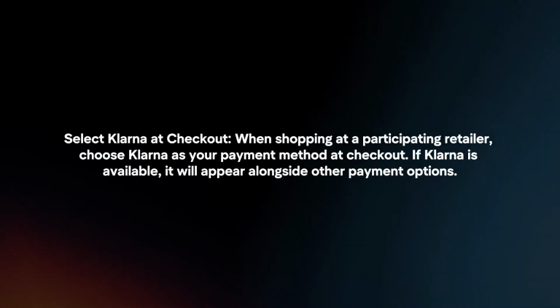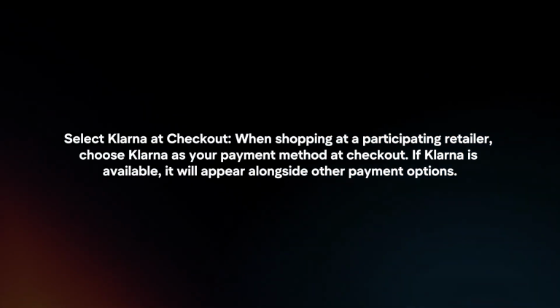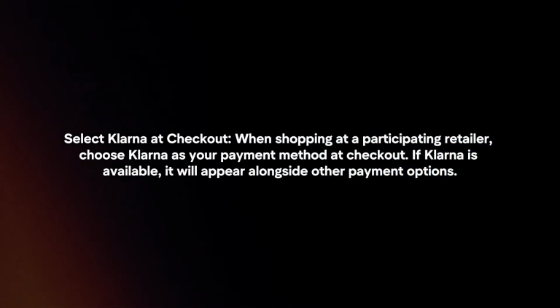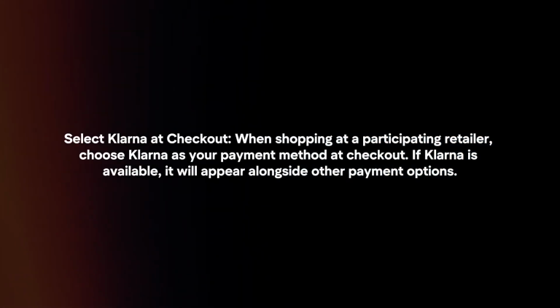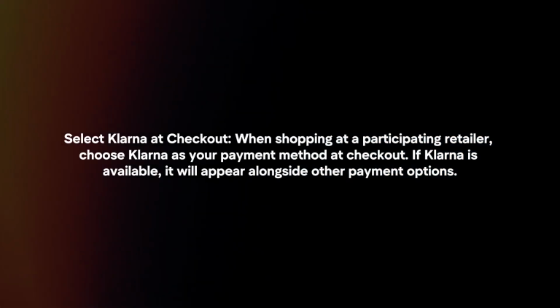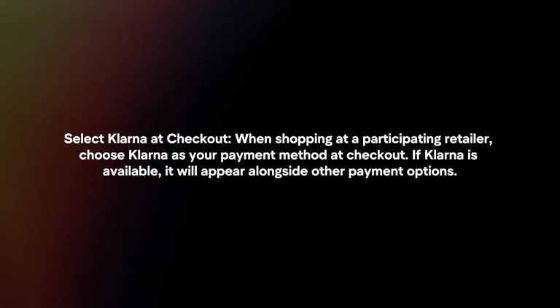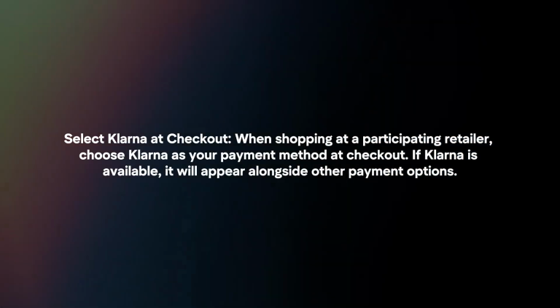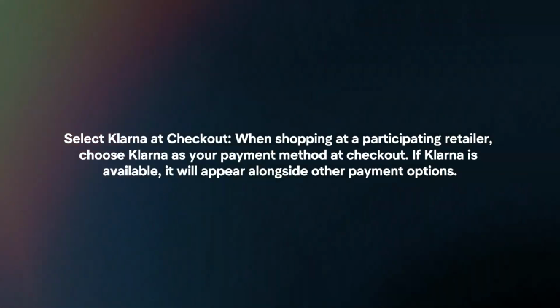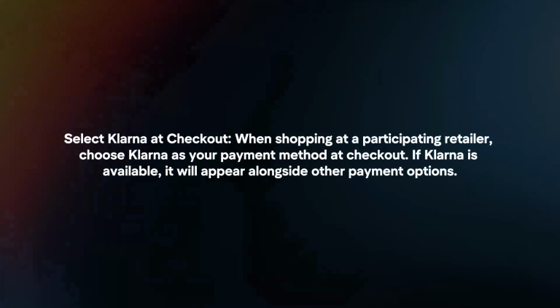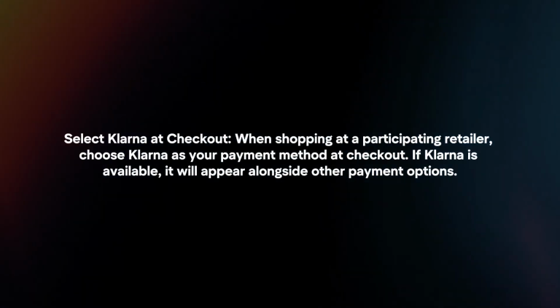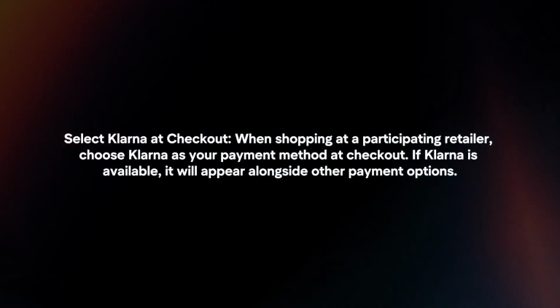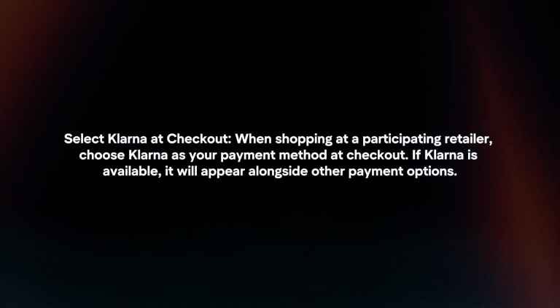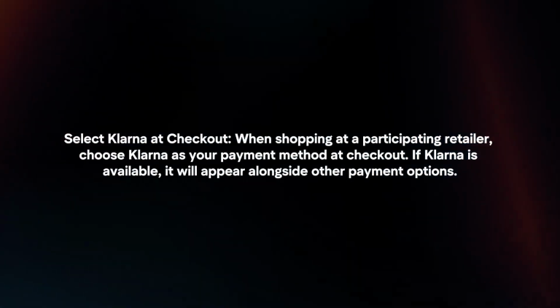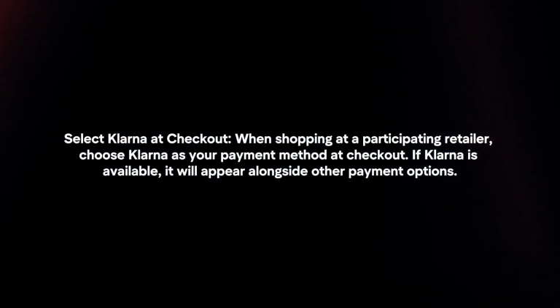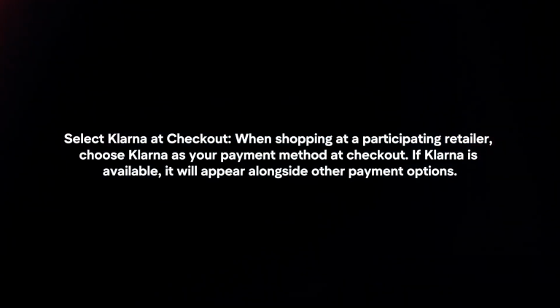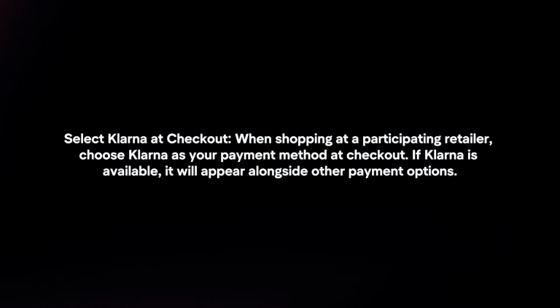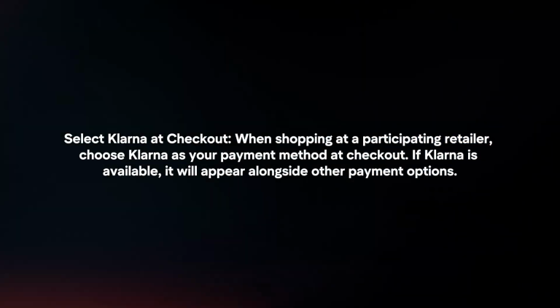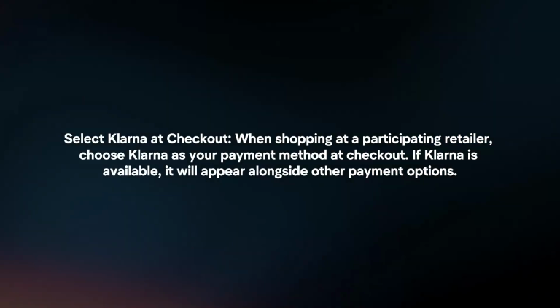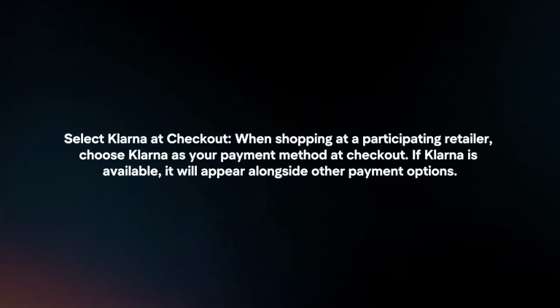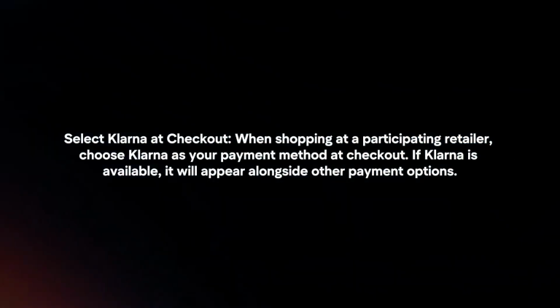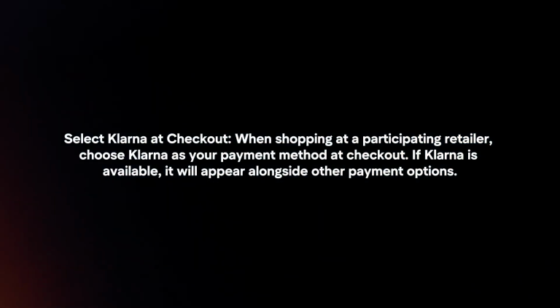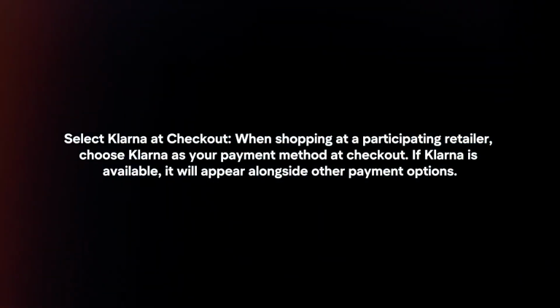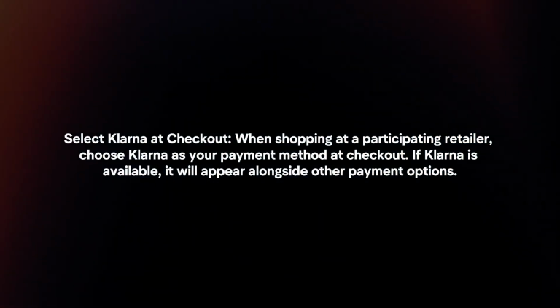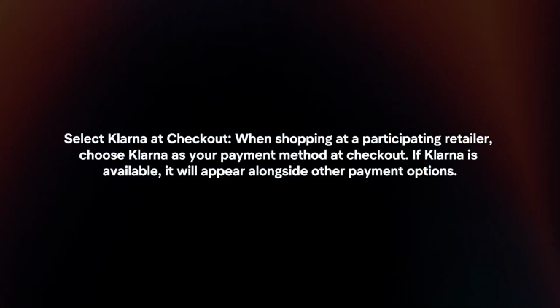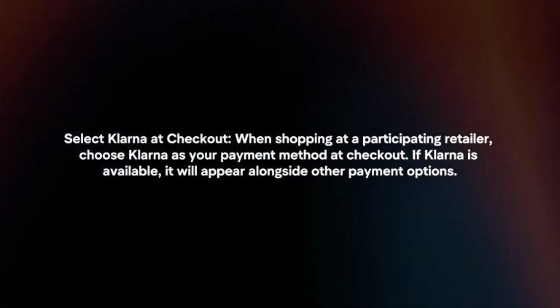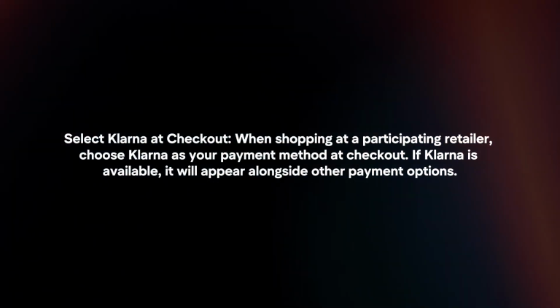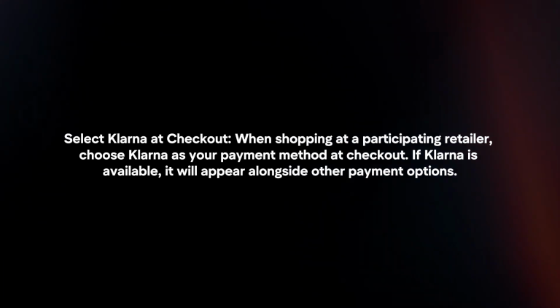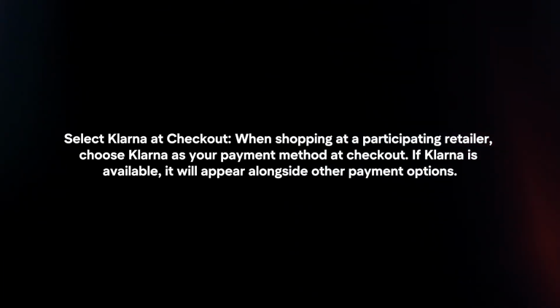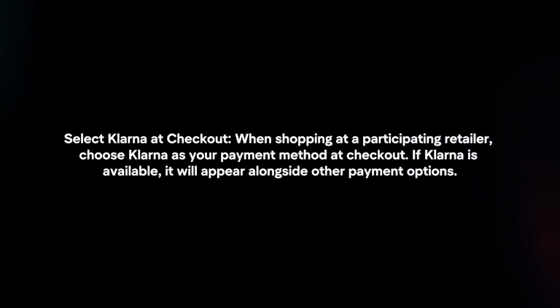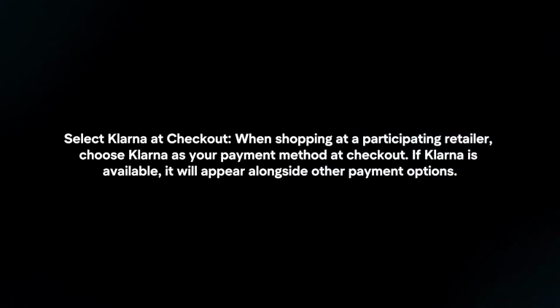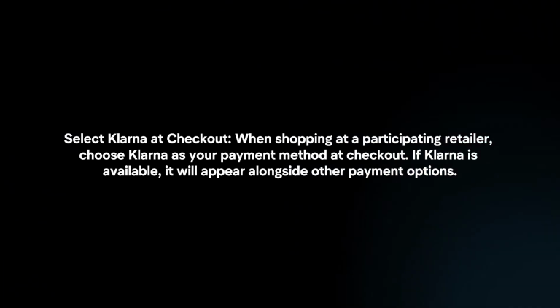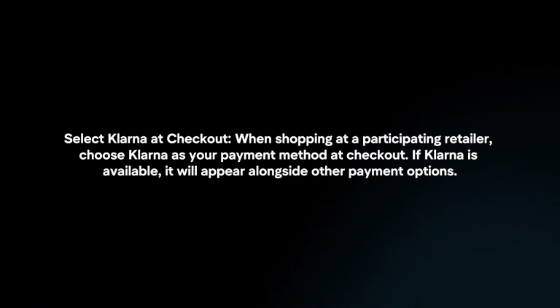Next, select Klarna at checkout. When shopping at a participating retailer, choose Klarna as your payment method at checkout. If Klarna is available, it will appear alongside other payment options.